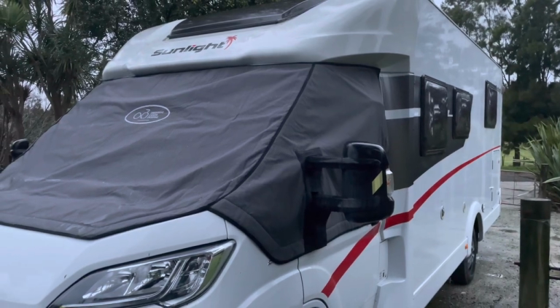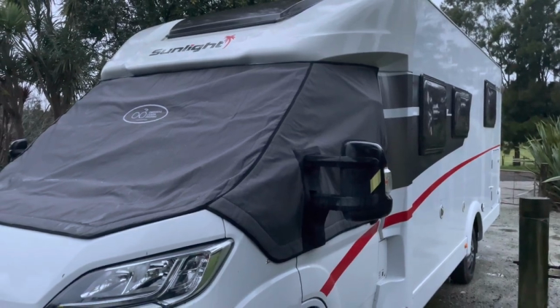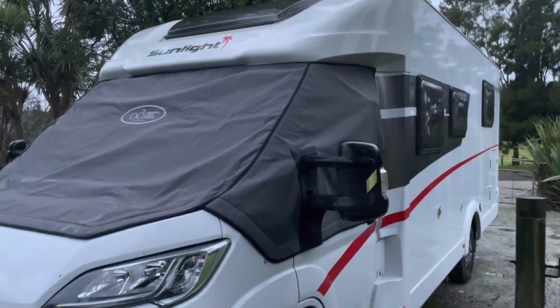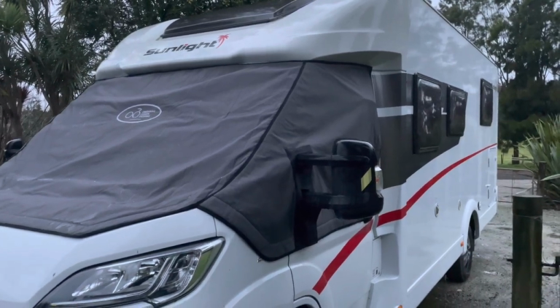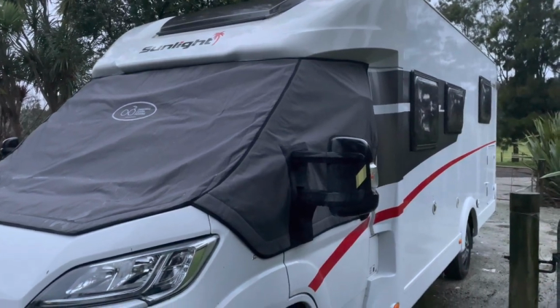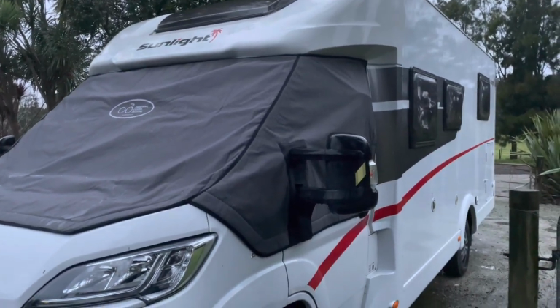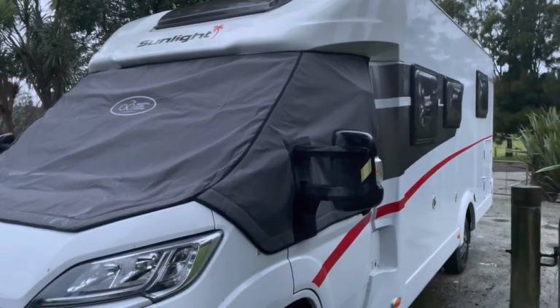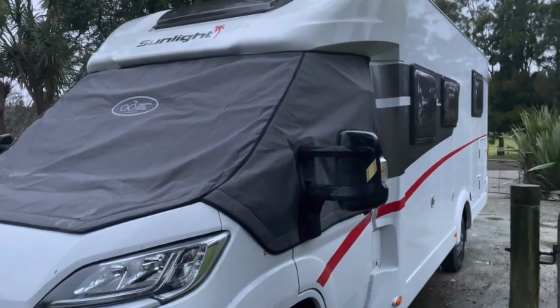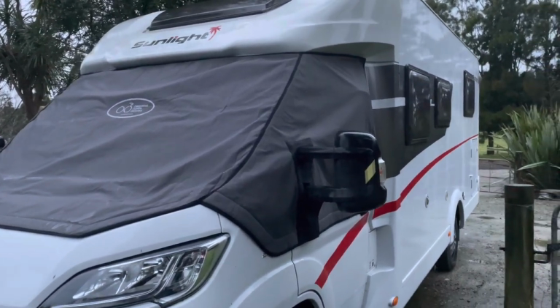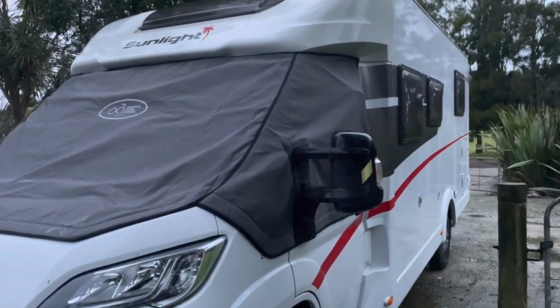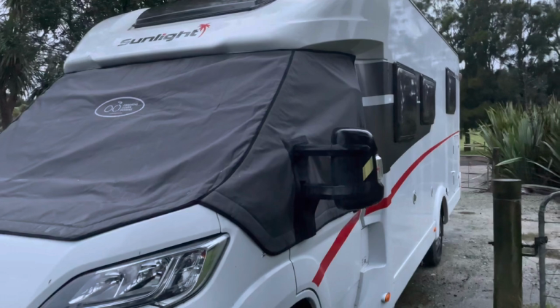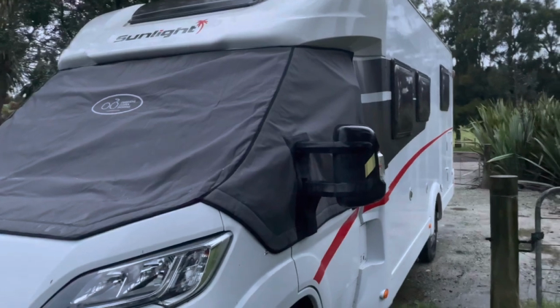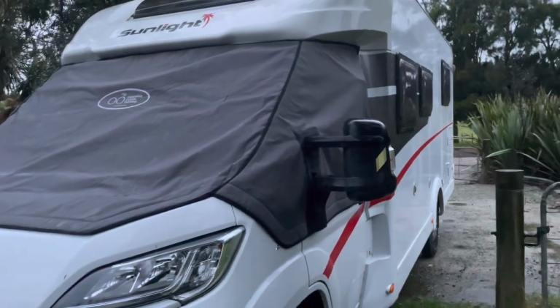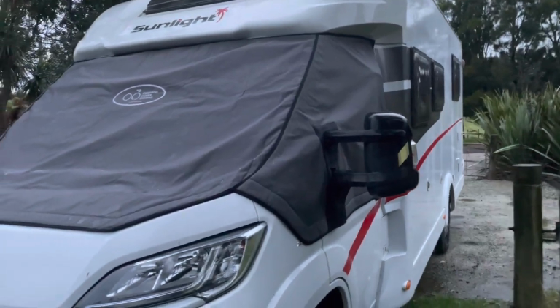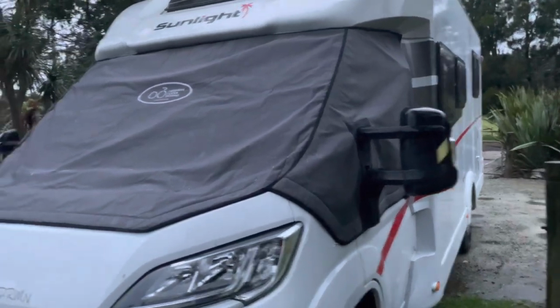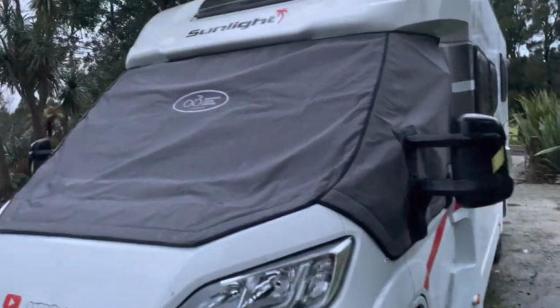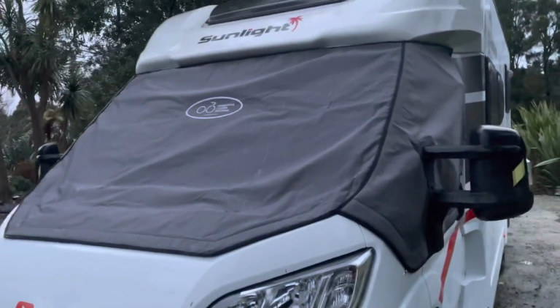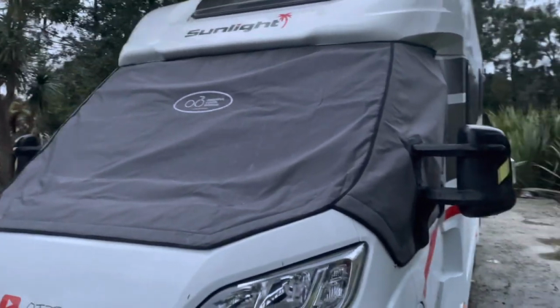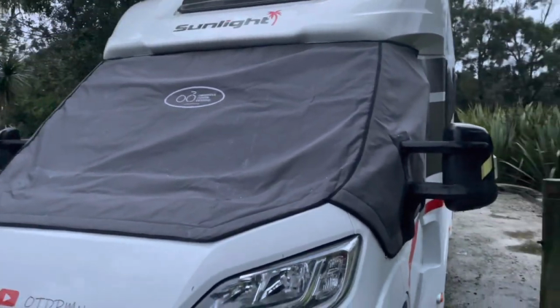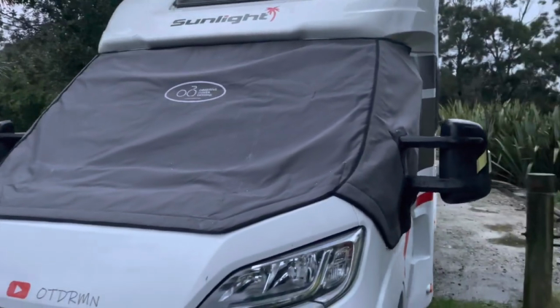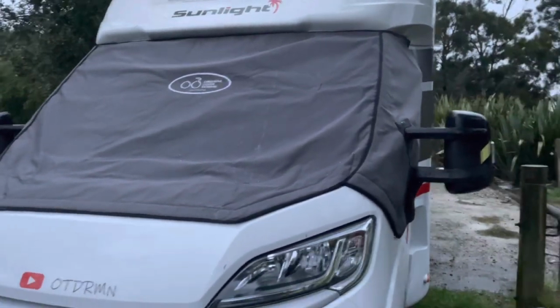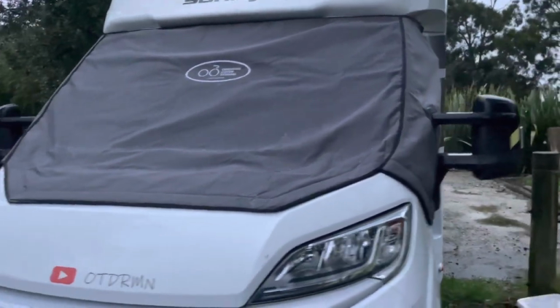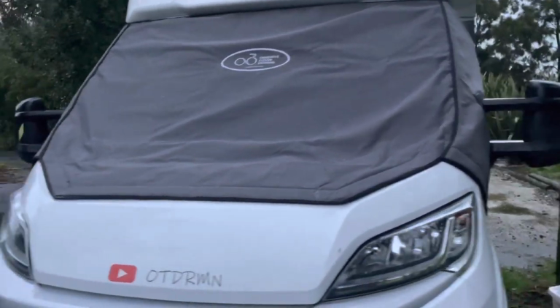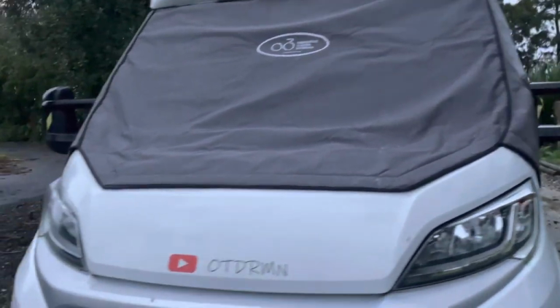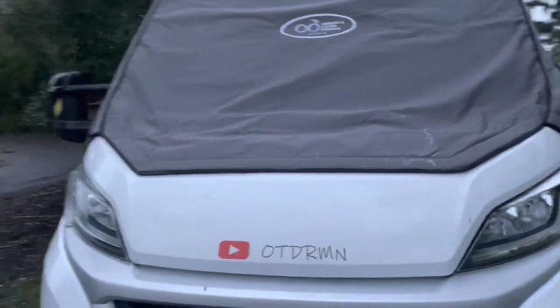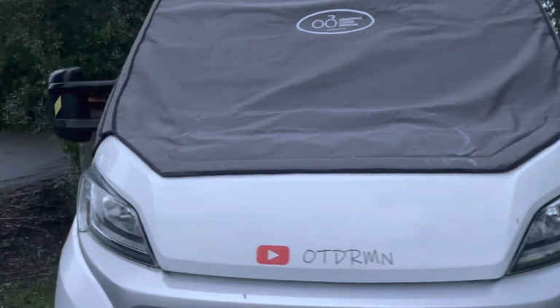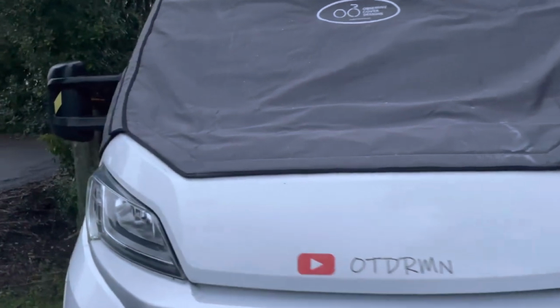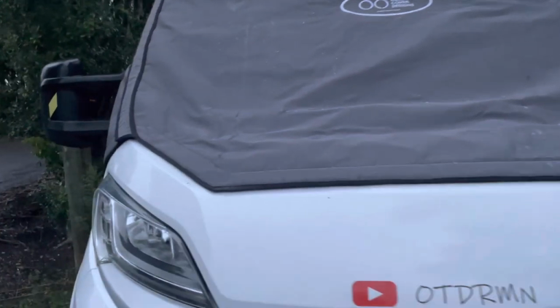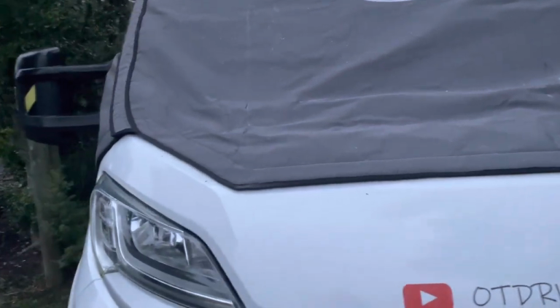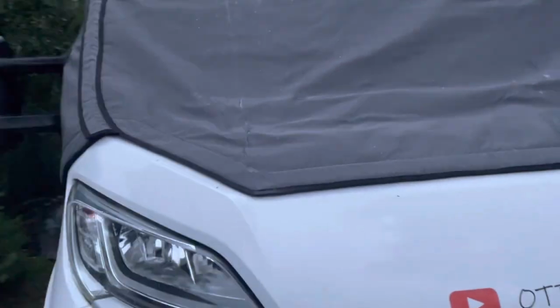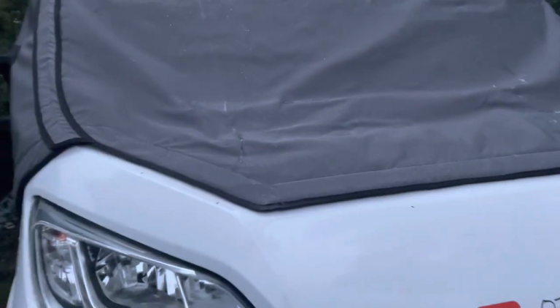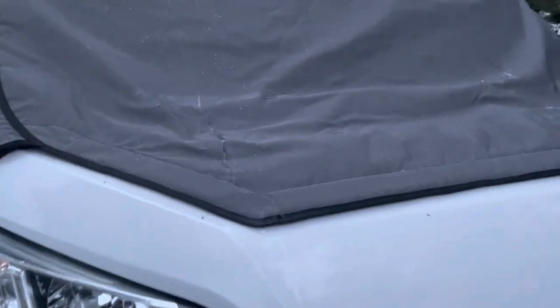Have to say, pretty damn impressed. New cover from Matamata Sadlery. Straight out of the box and on the wagon. Really really well done actually.